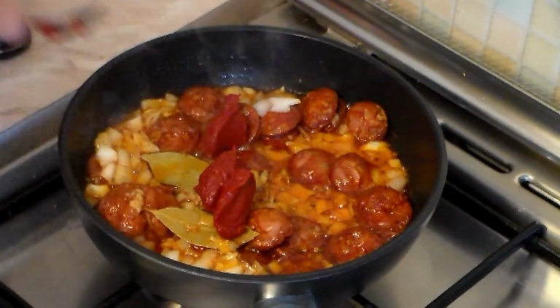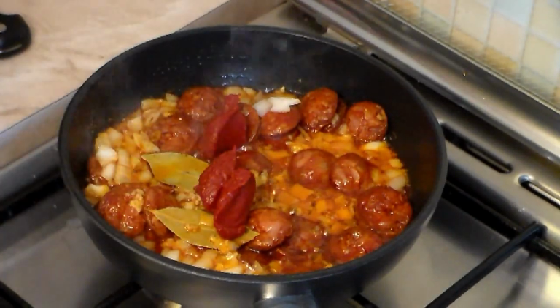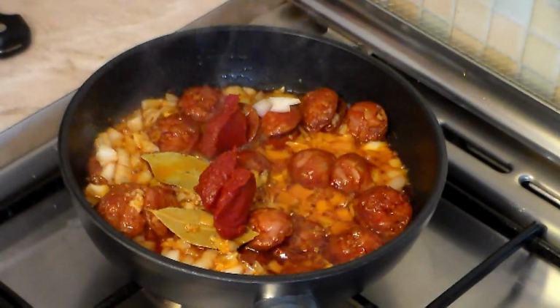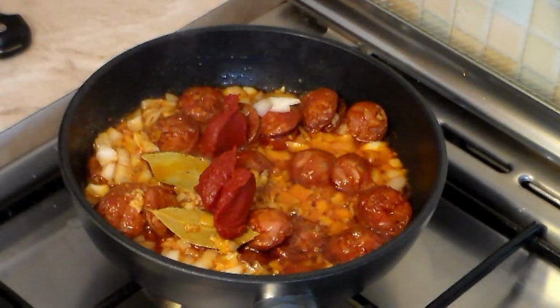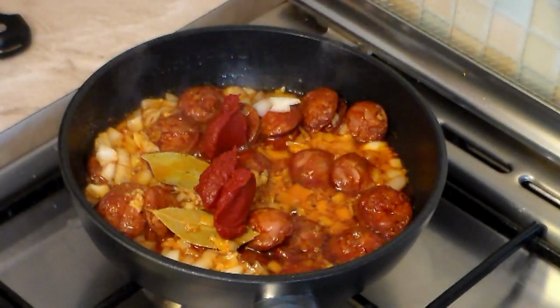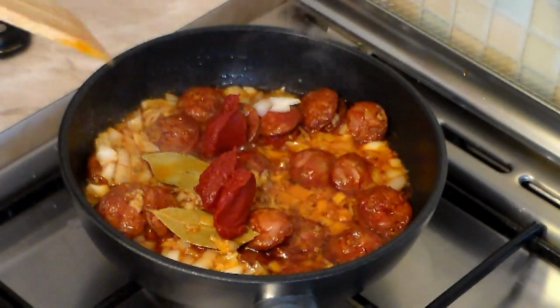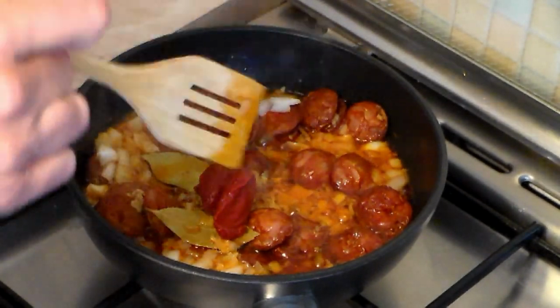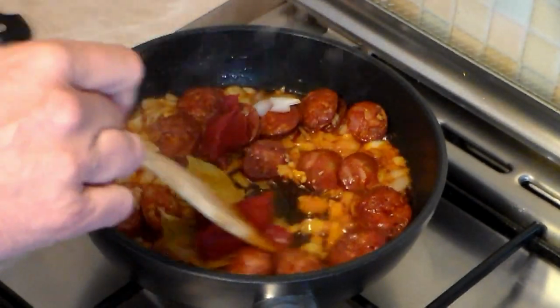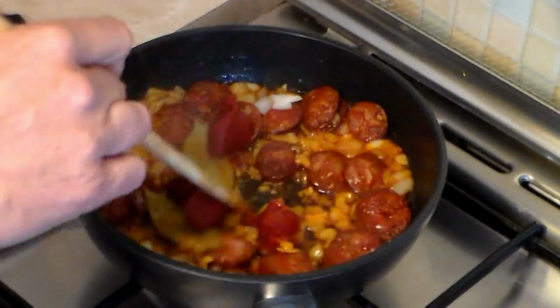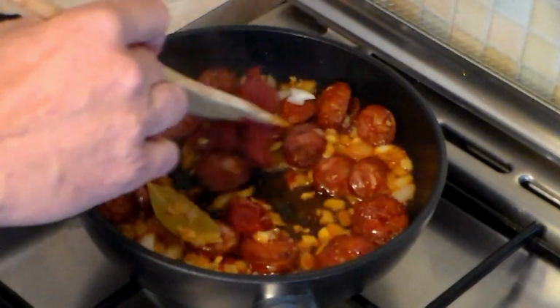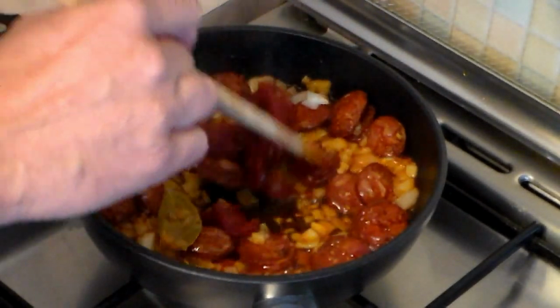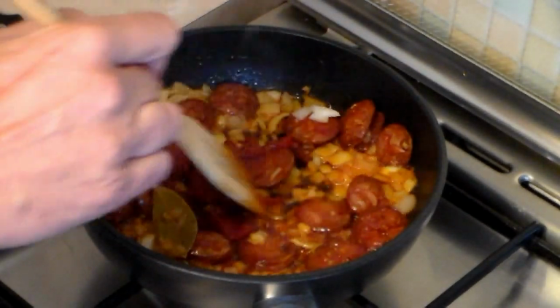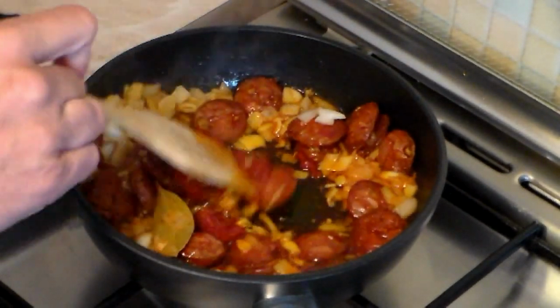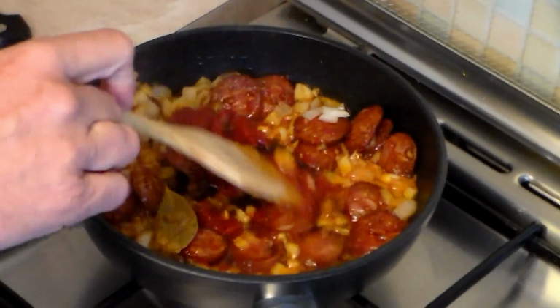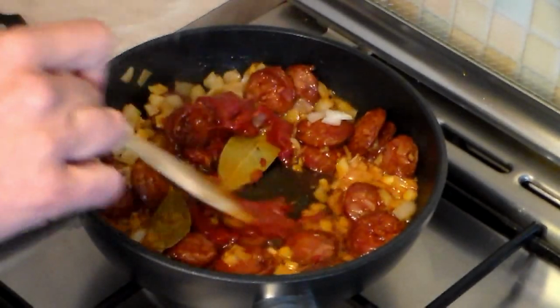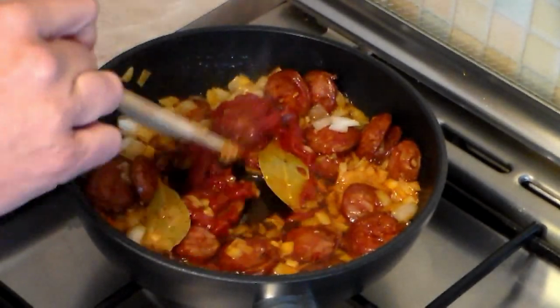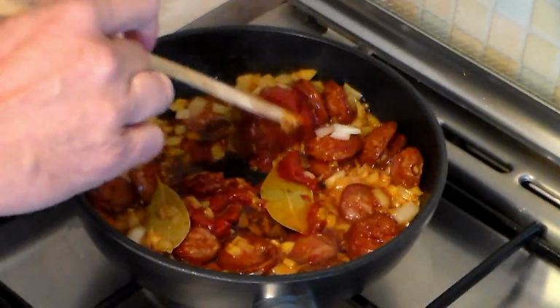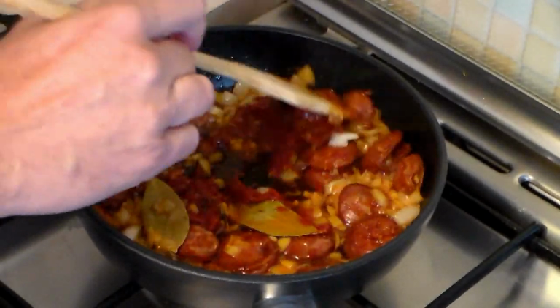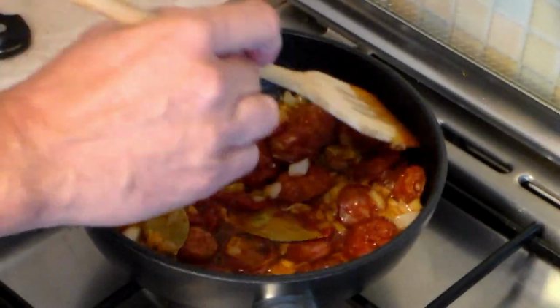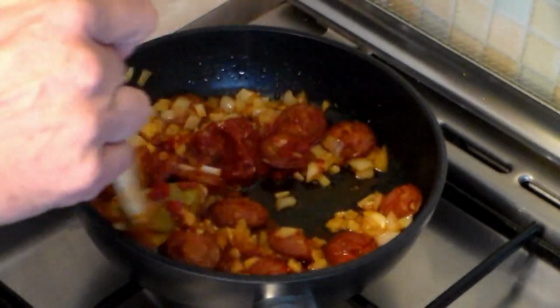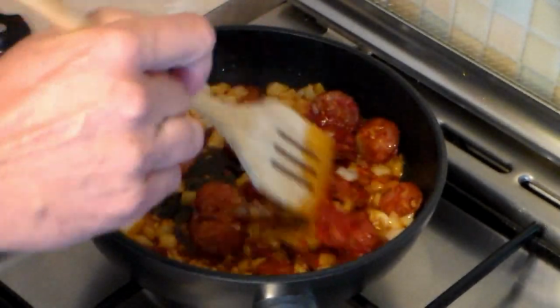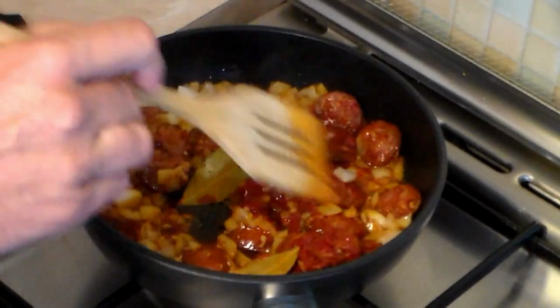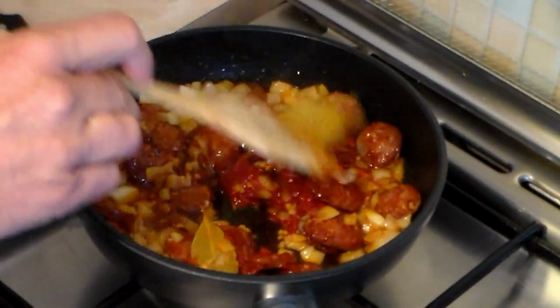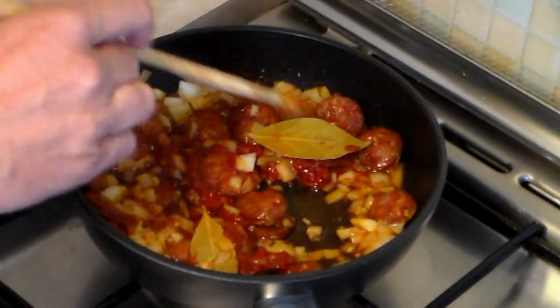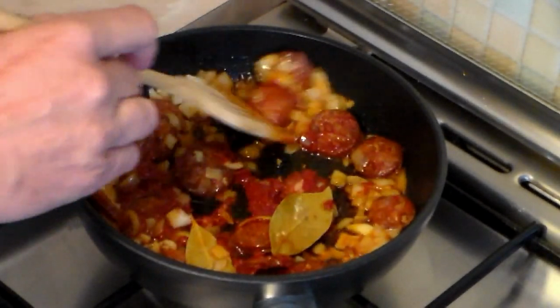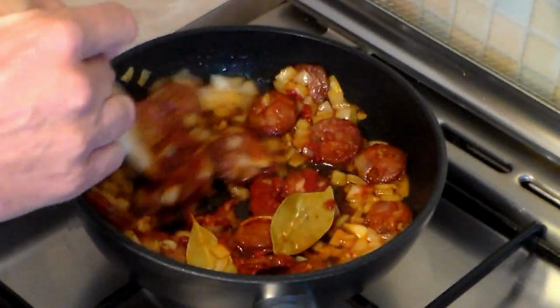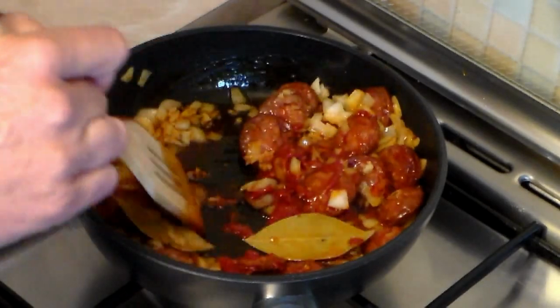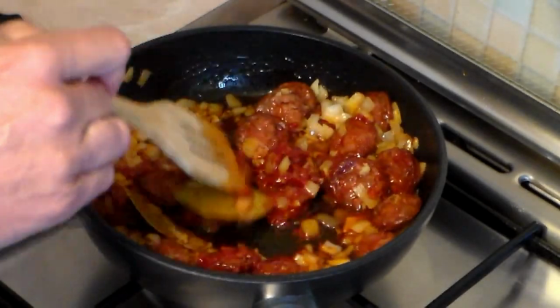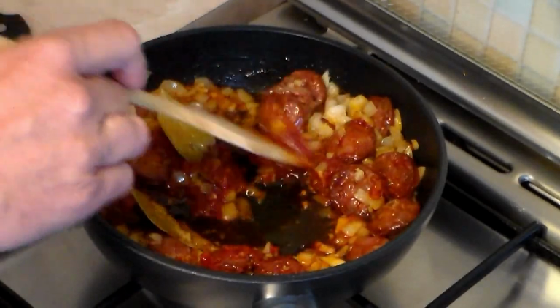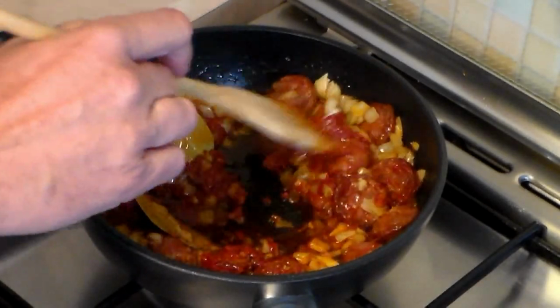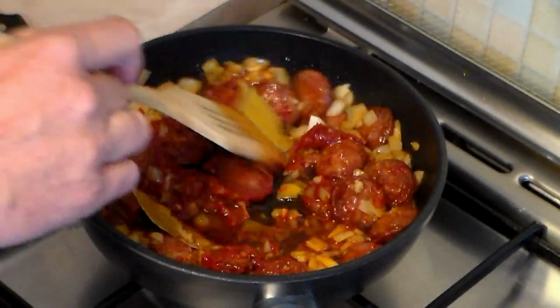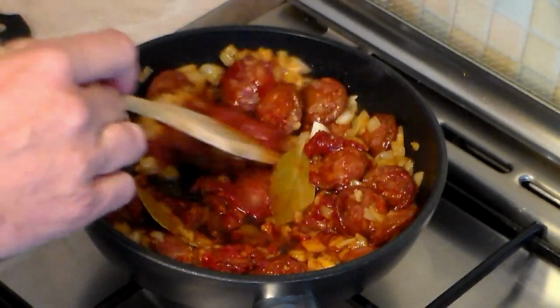To give it a good rich taste, add three tablespoons of tomato paste. It's very important that you mix the tomato paste very well and fry it — try to bring it down to the bottom of the pan. Trust me, this will give an awesome taste to this dish.